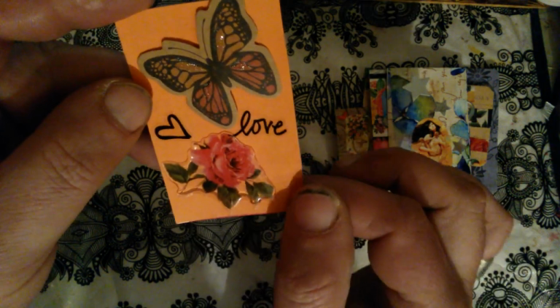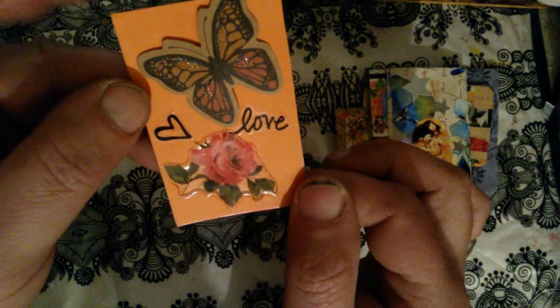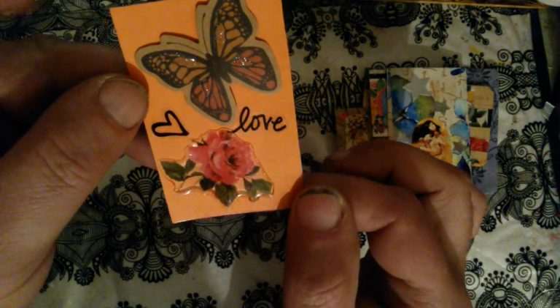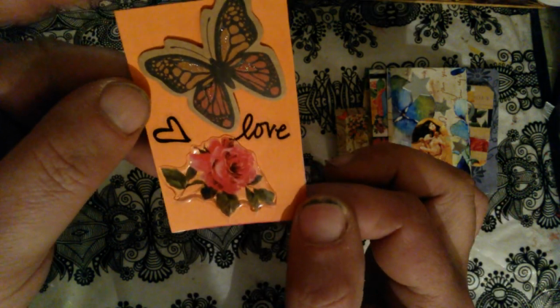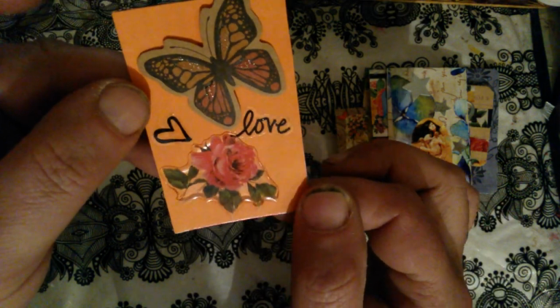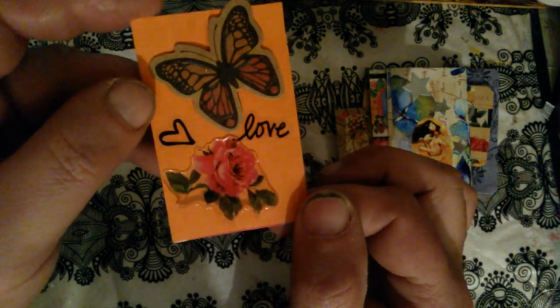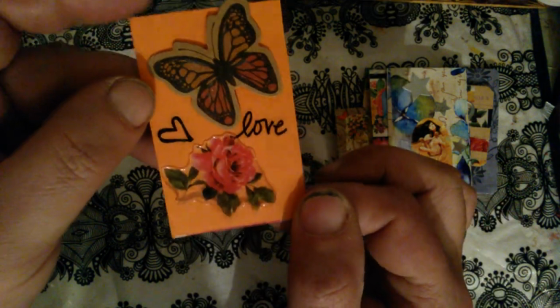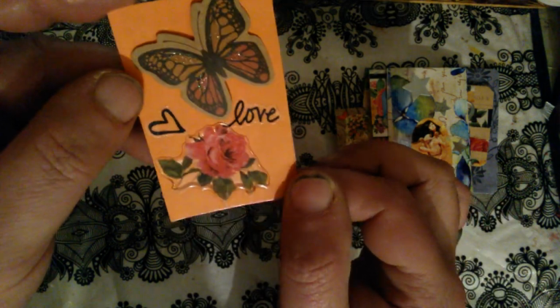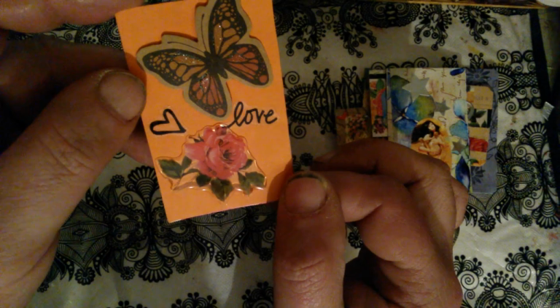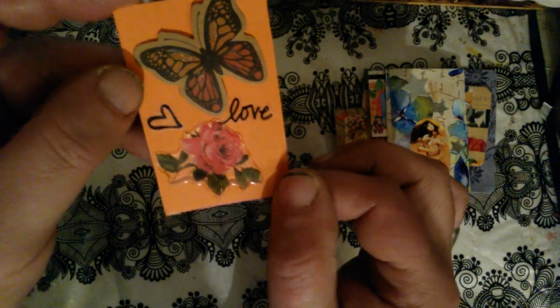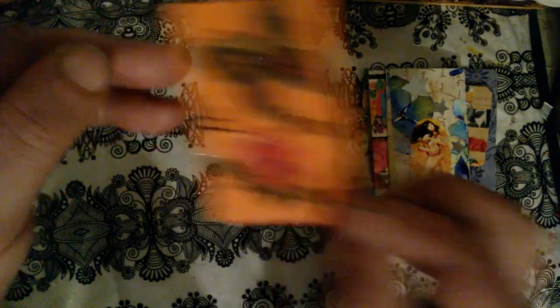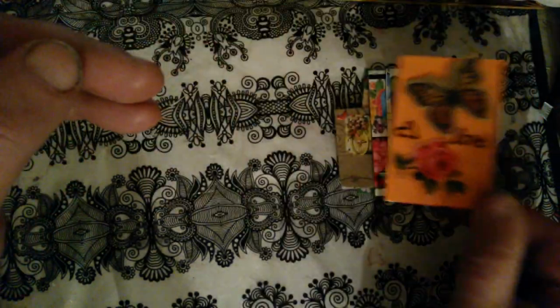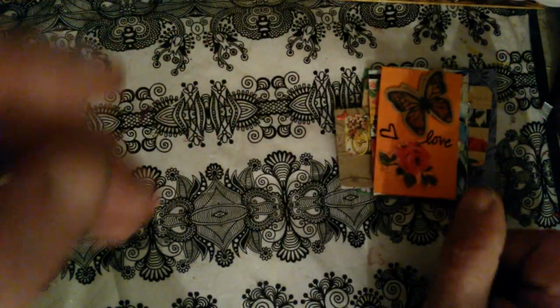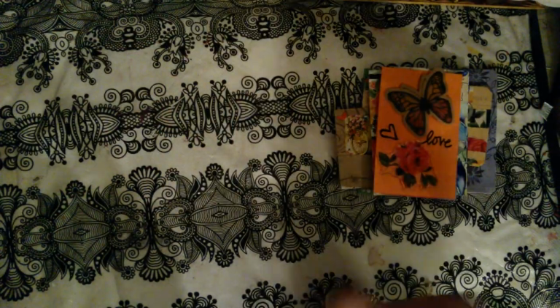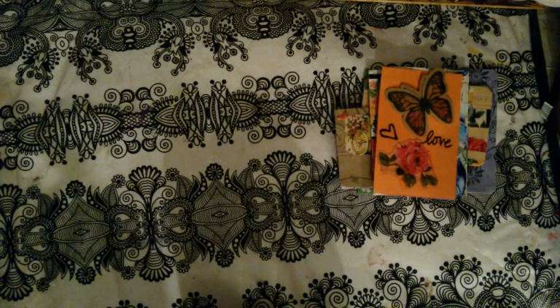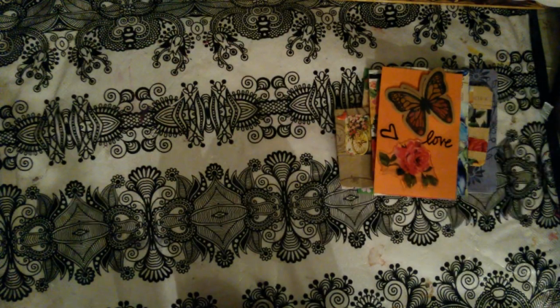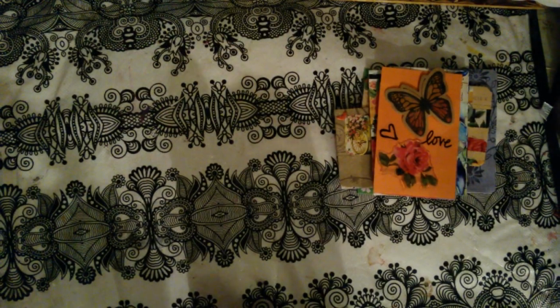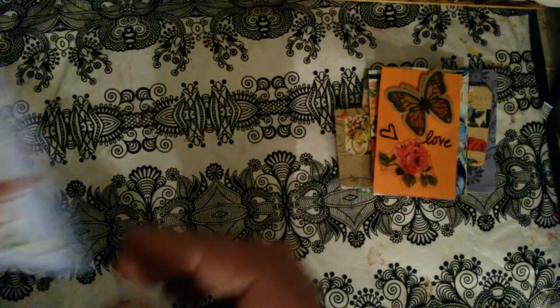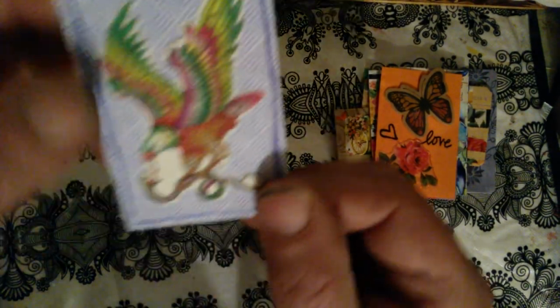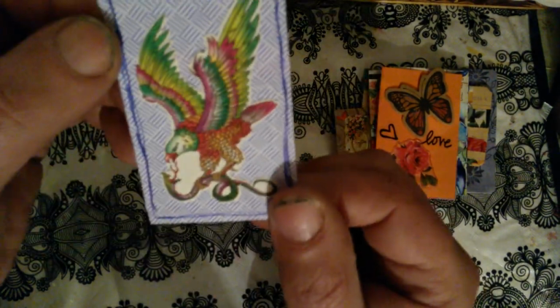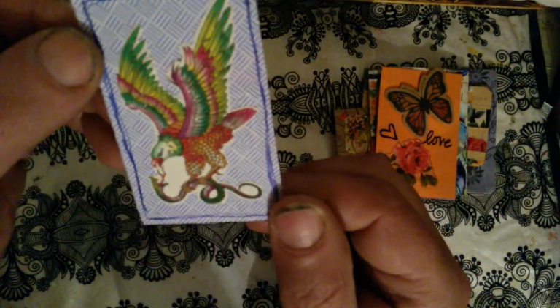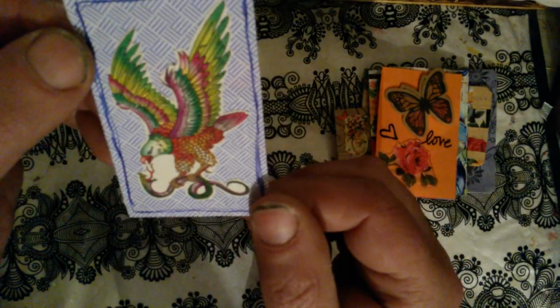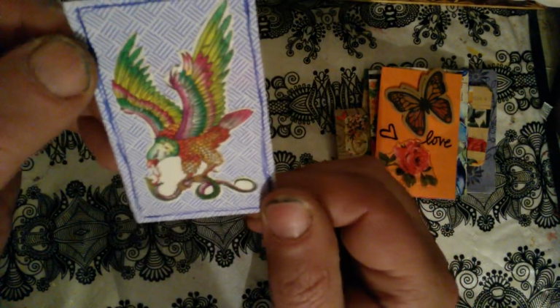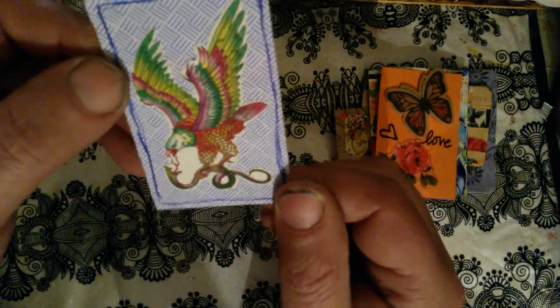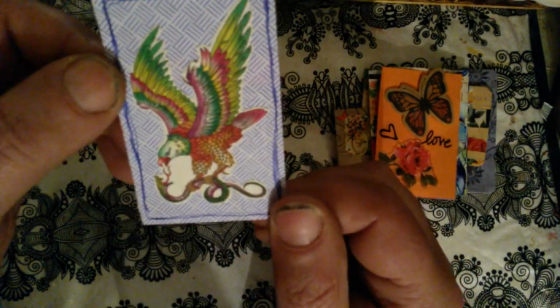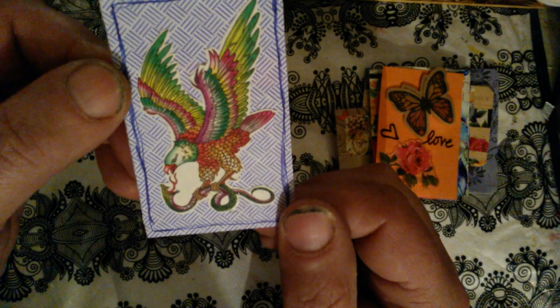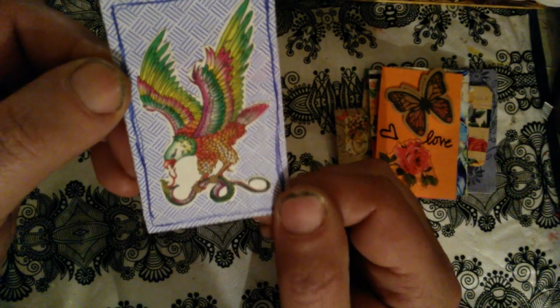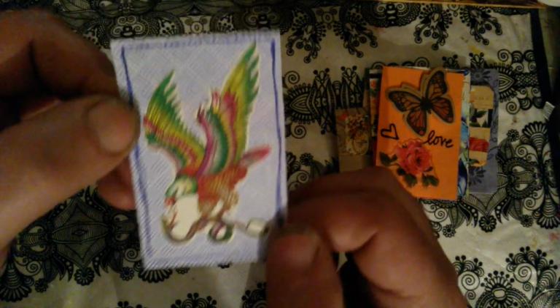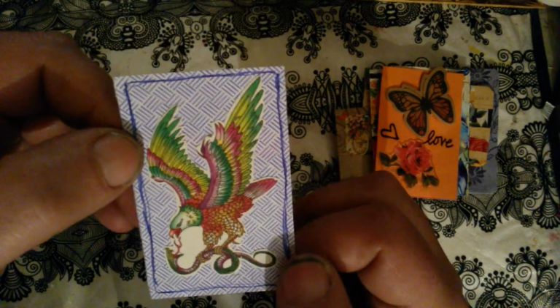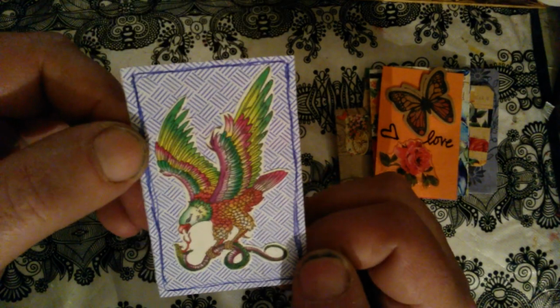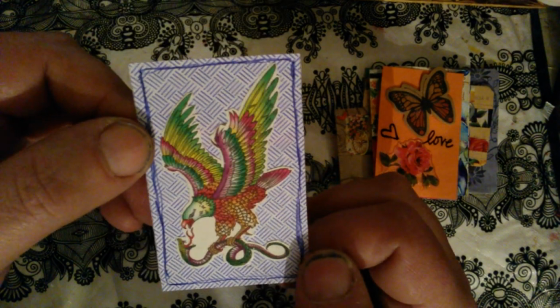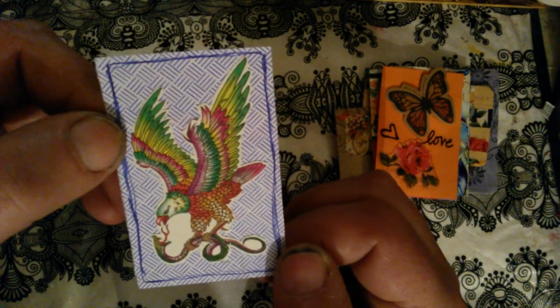Silver stars. So this is the next one — just orange paper here, with butterfly, rose, love, and heart stickers. This background is from an envelope.